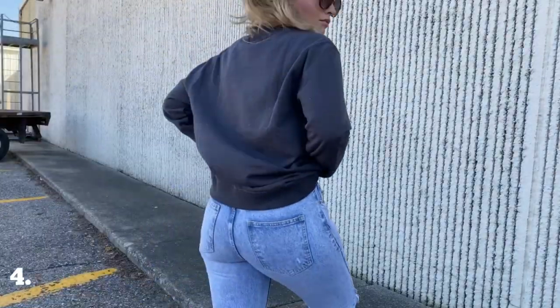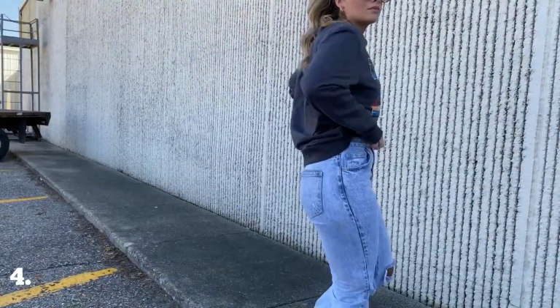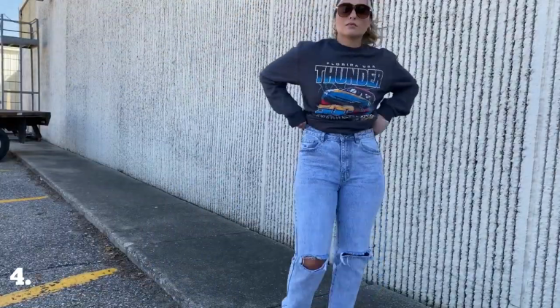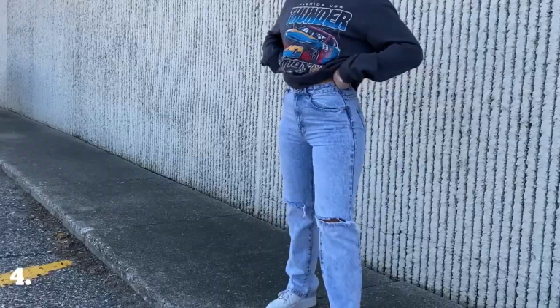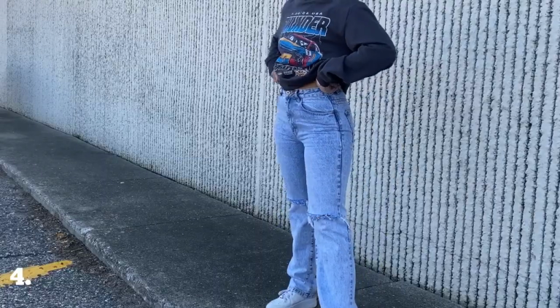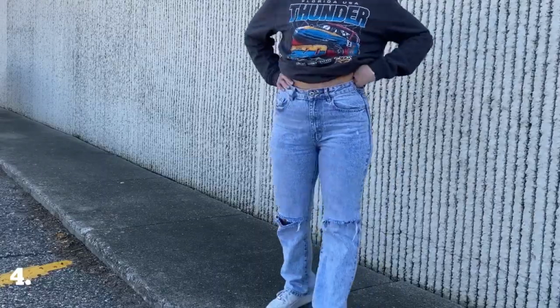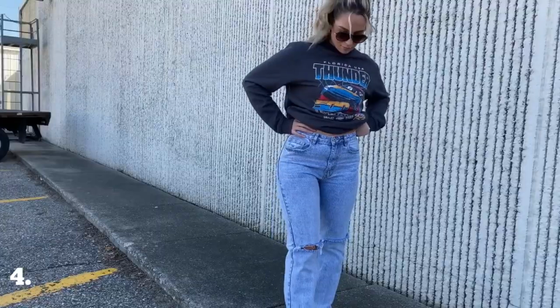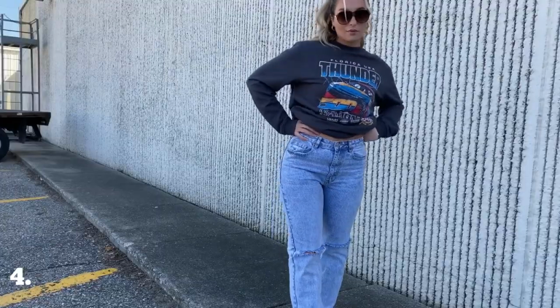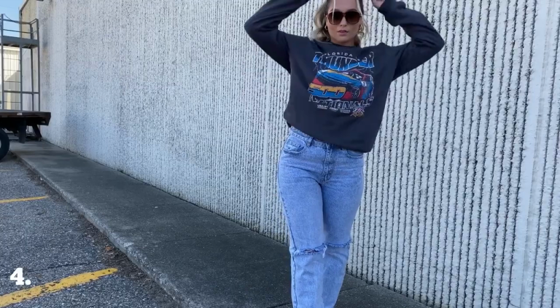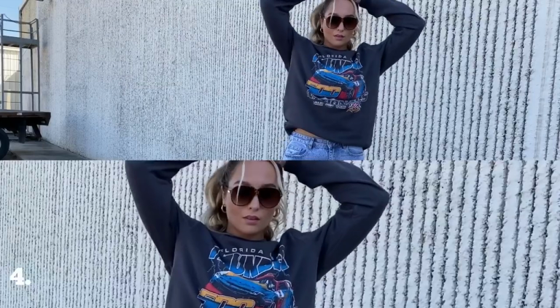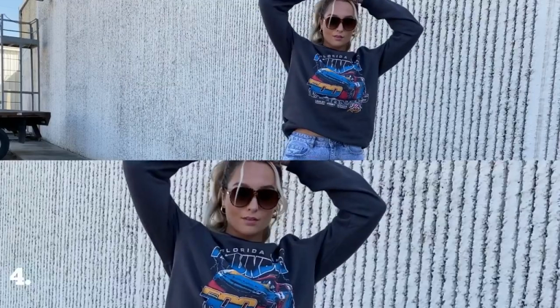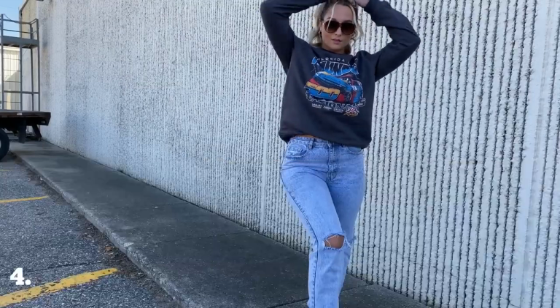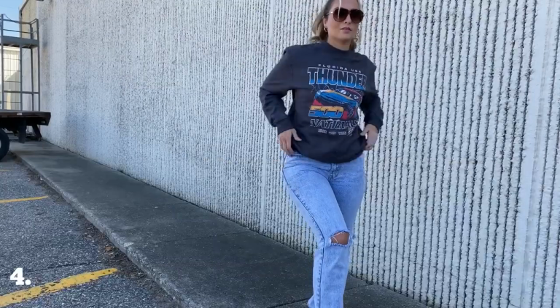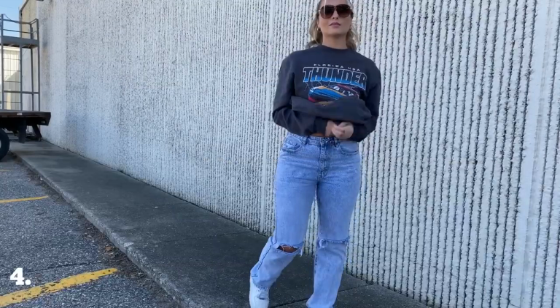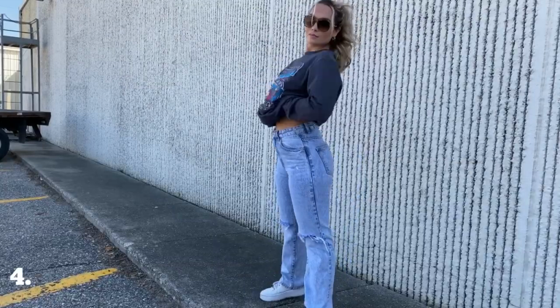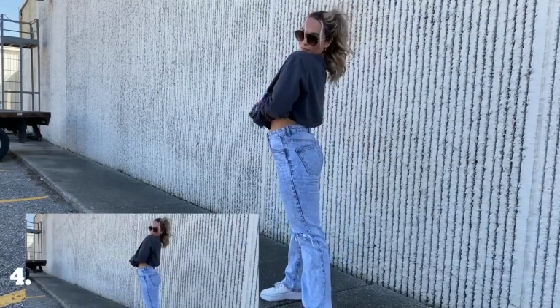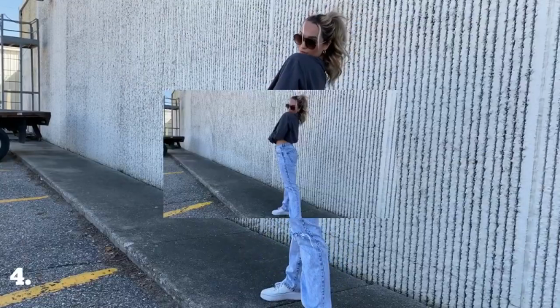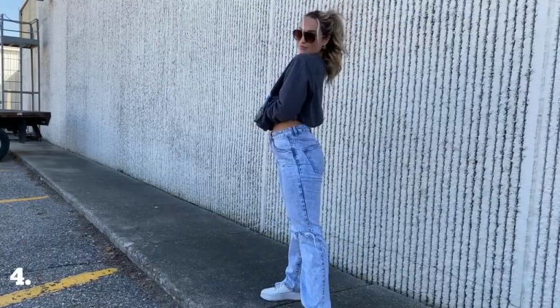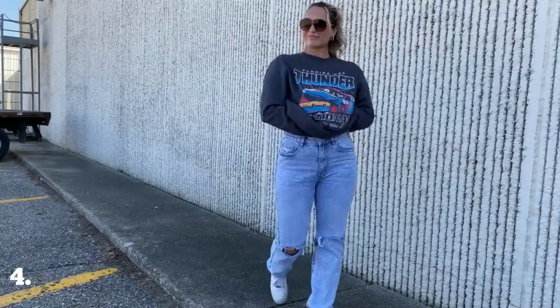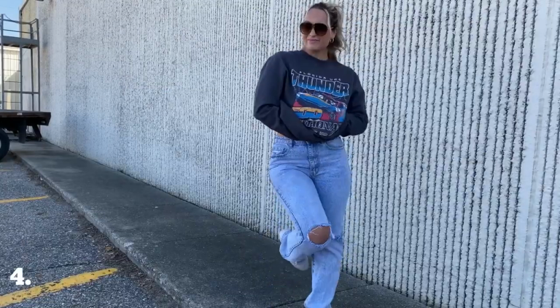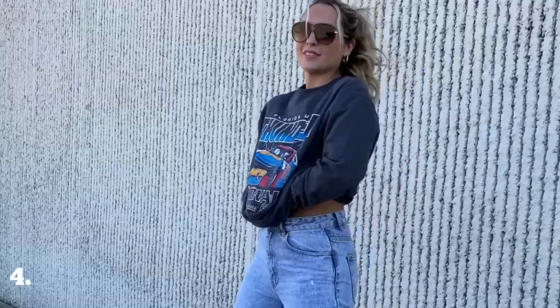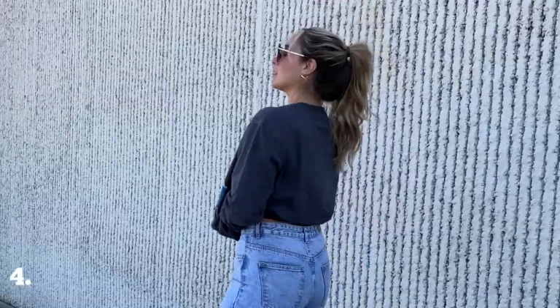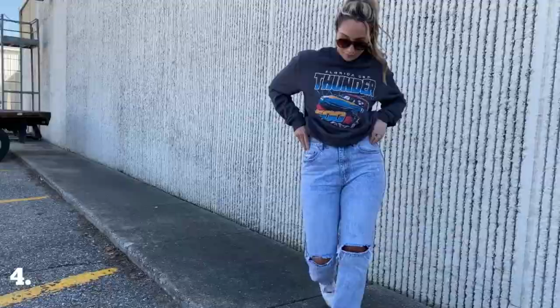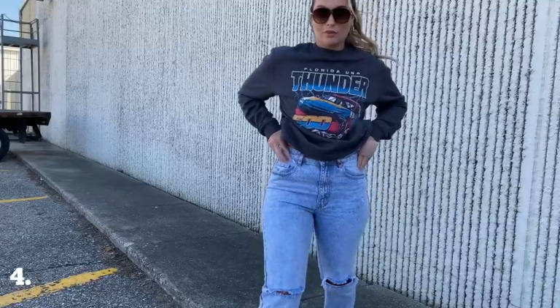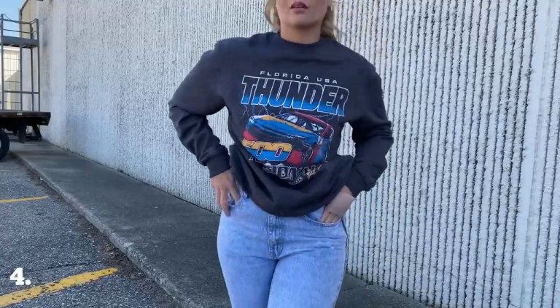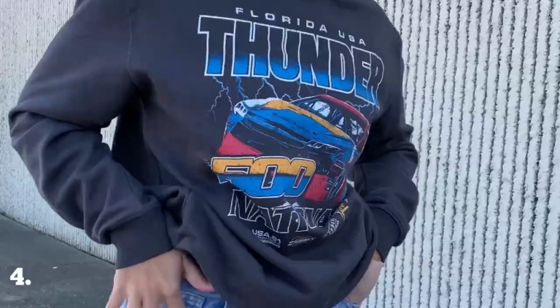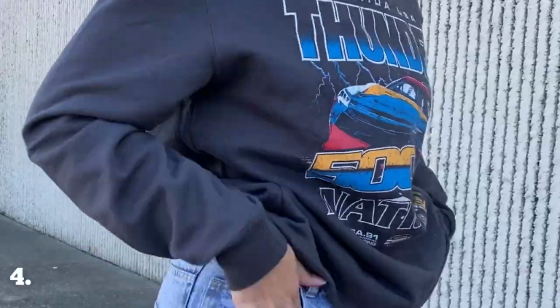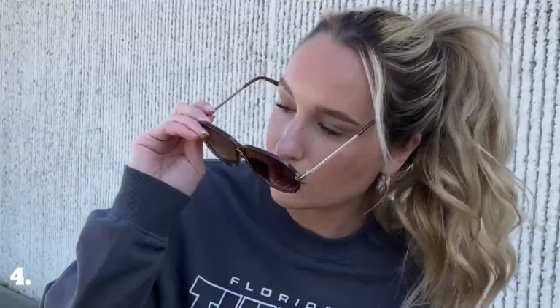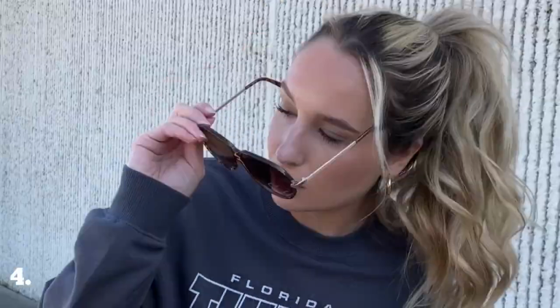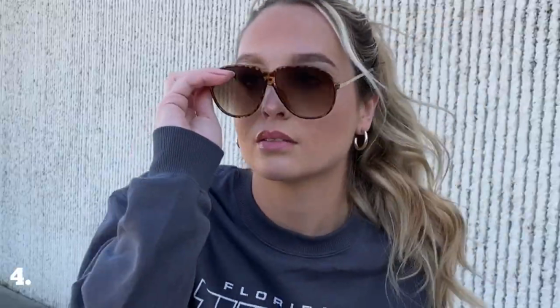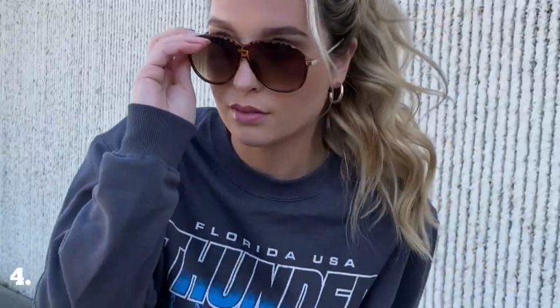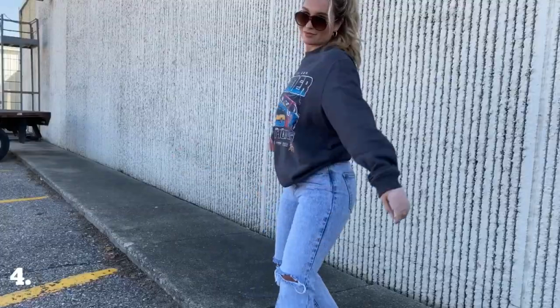This is going to be one of my favorite outfits in this video — a little bit of a tomboyish look with a graphic crew neck and a pair of wide leg jeans. It's a super cute and relaxed look that I'm so into.